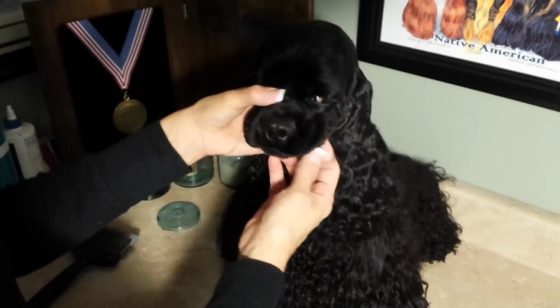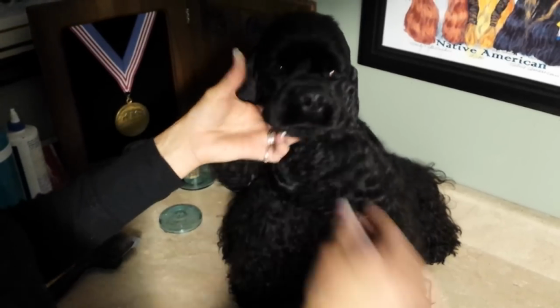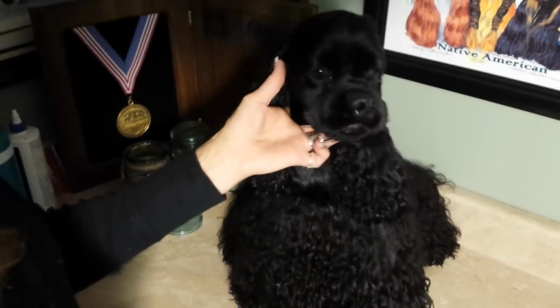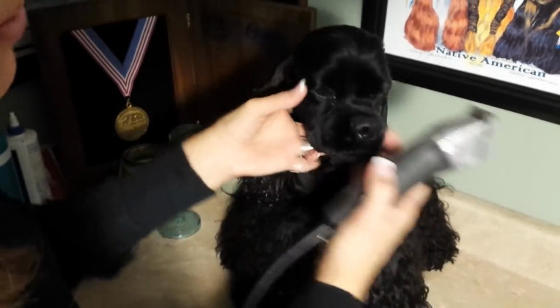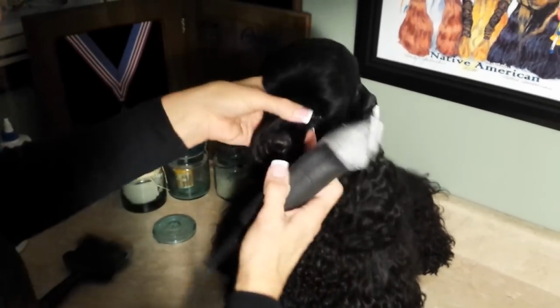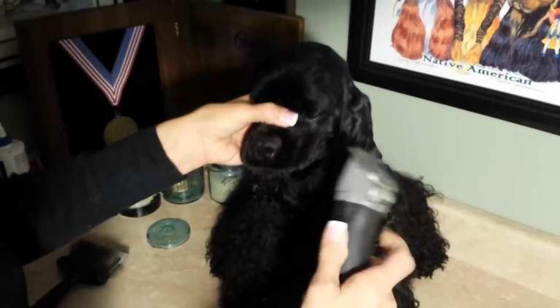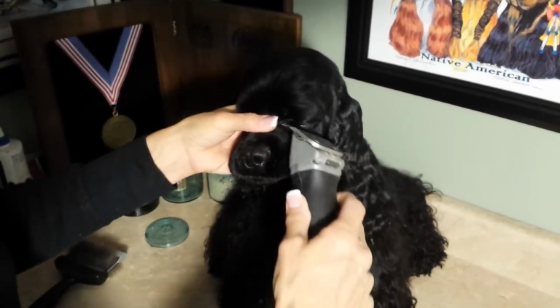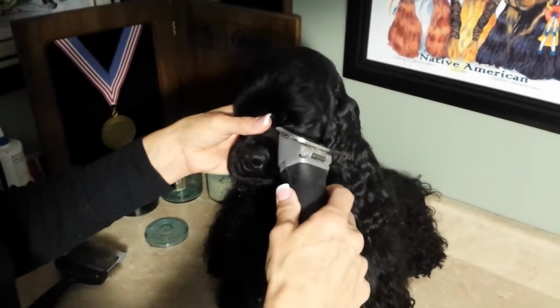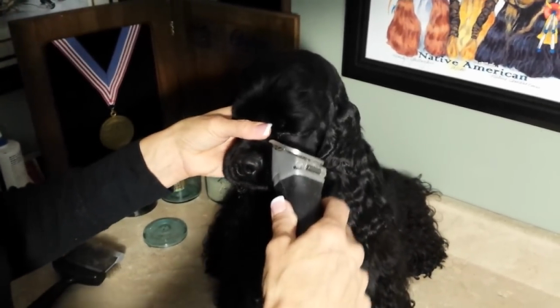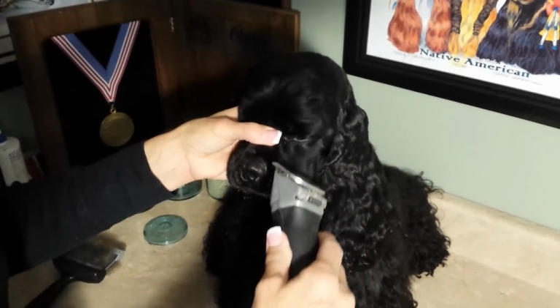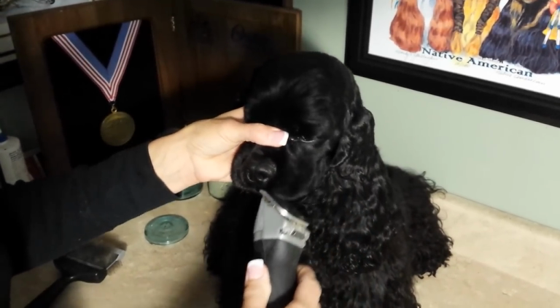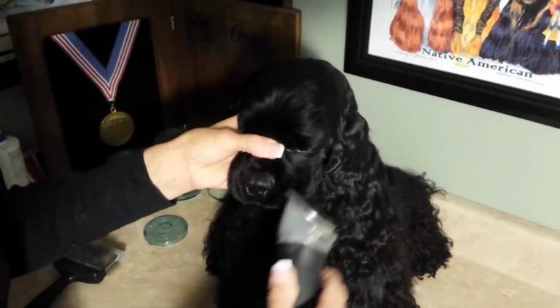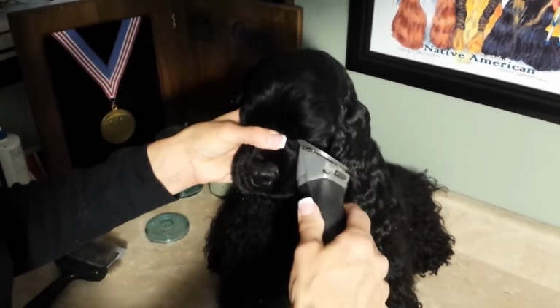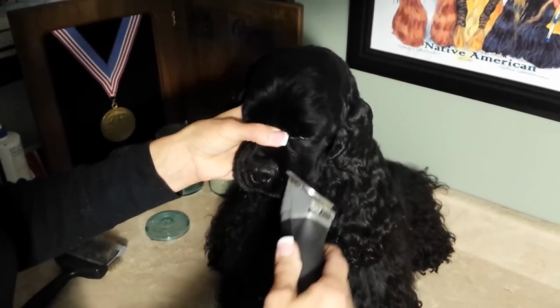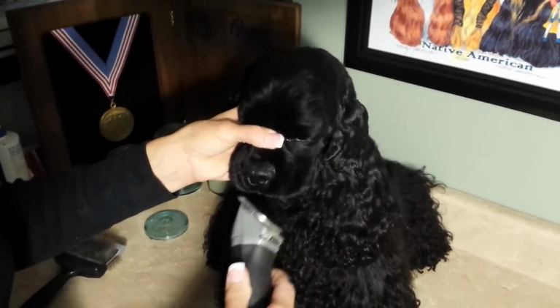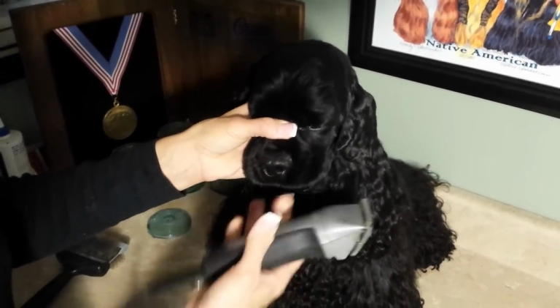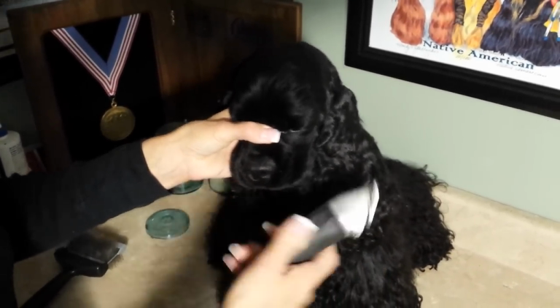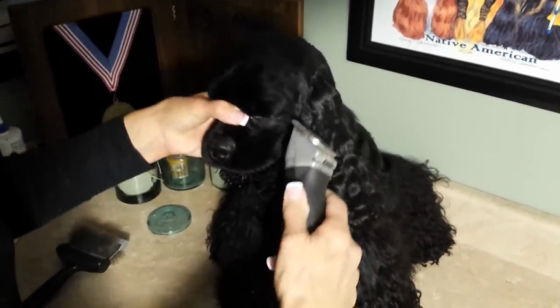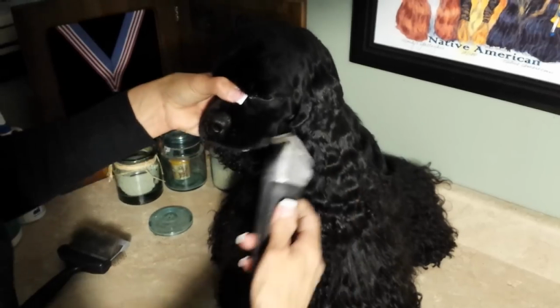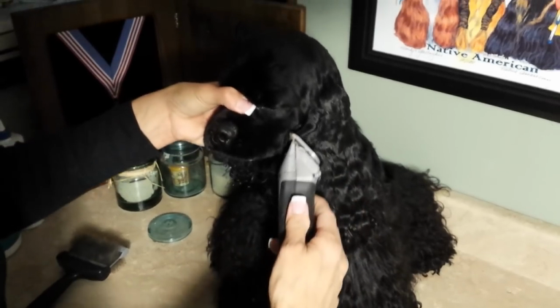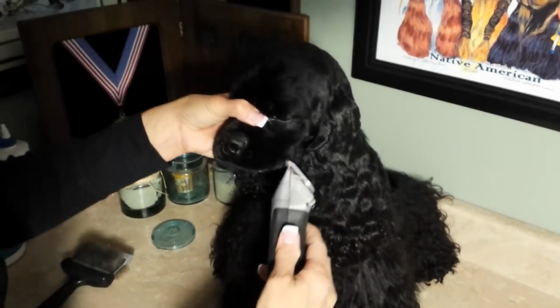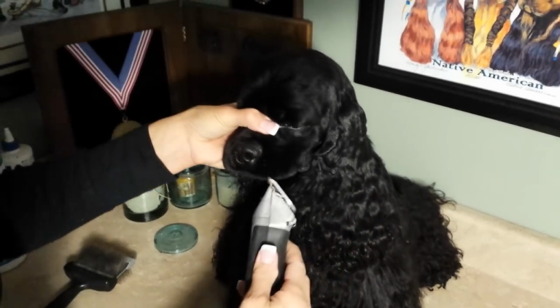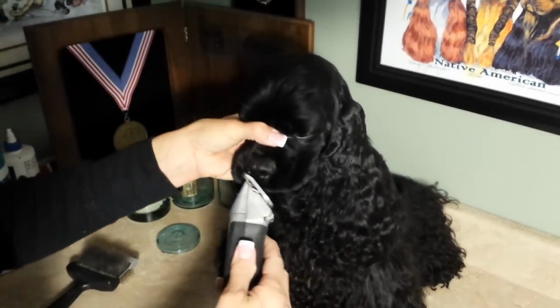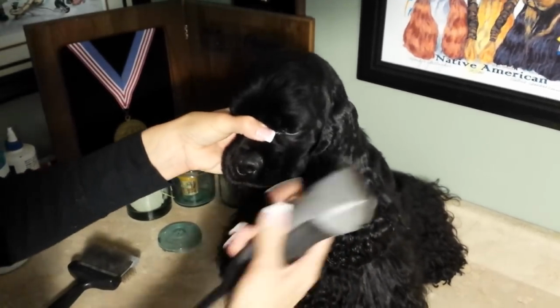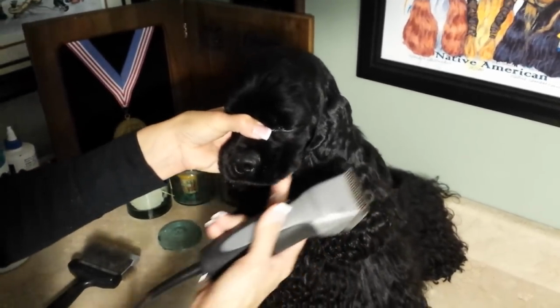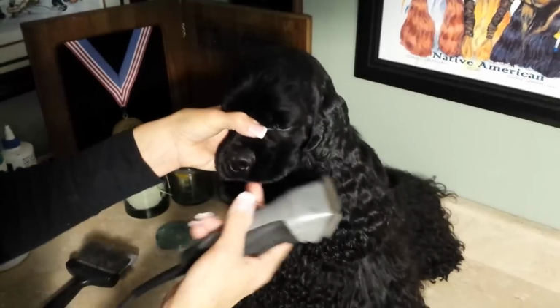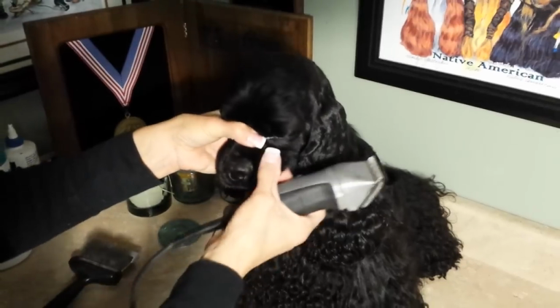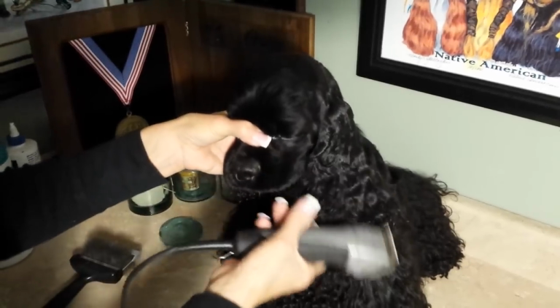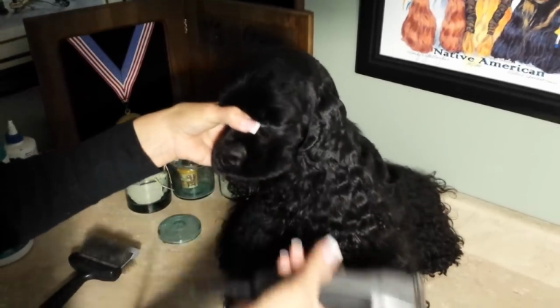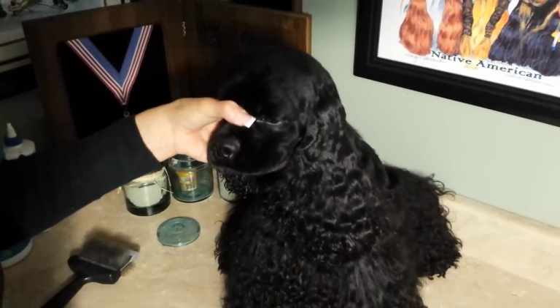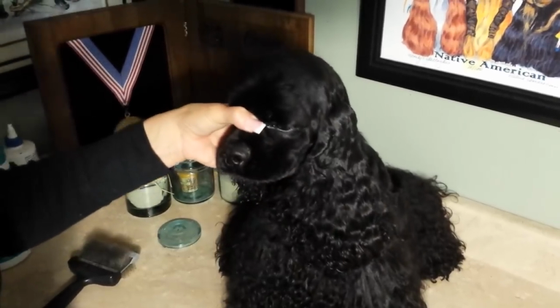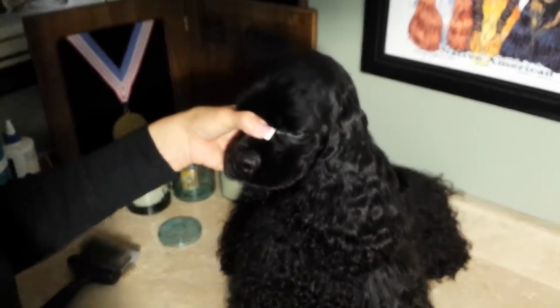So take your blade and drag it from the eye down like this. Then you can skim off the bottom of the lip and edge your lip, and it makes a real pretty lip.